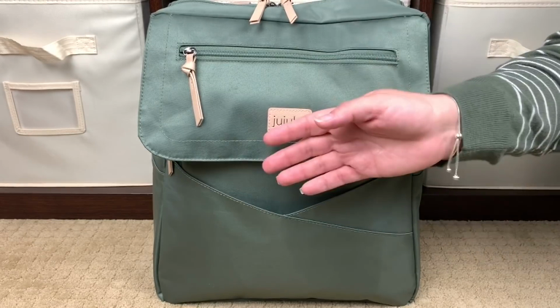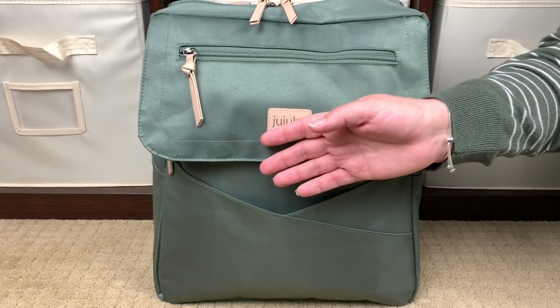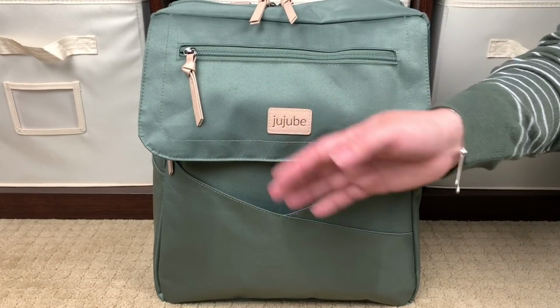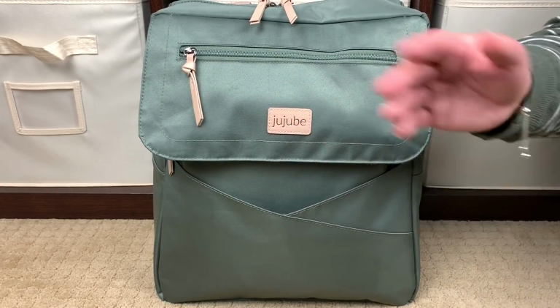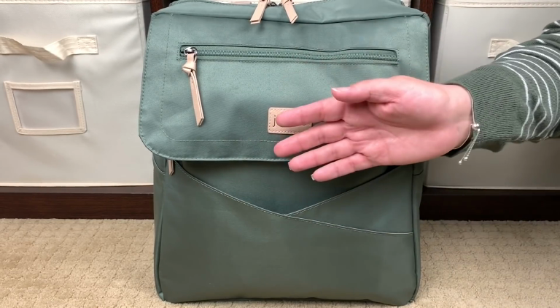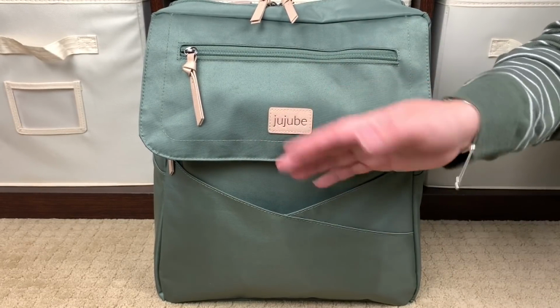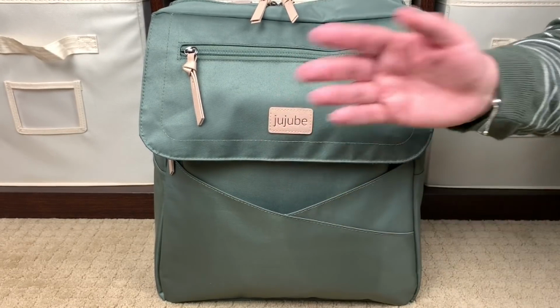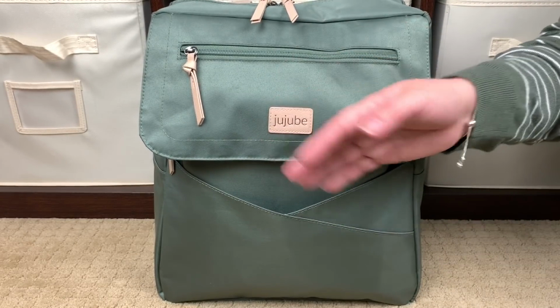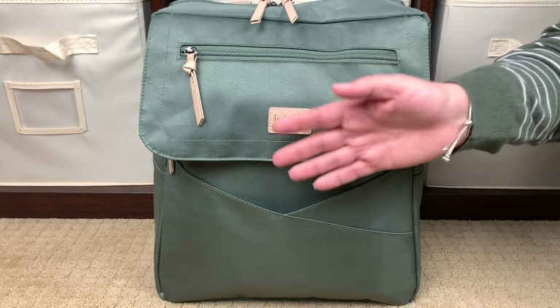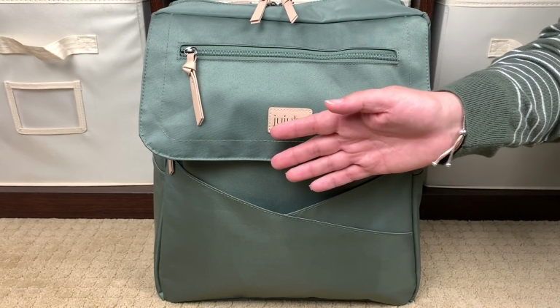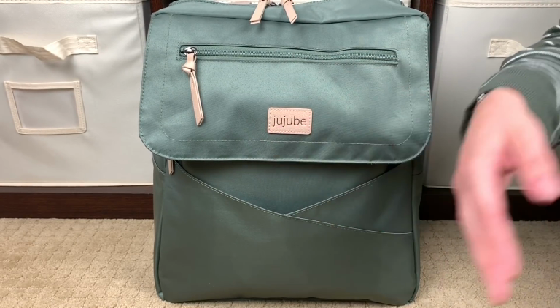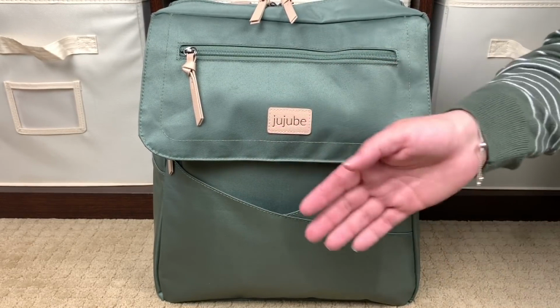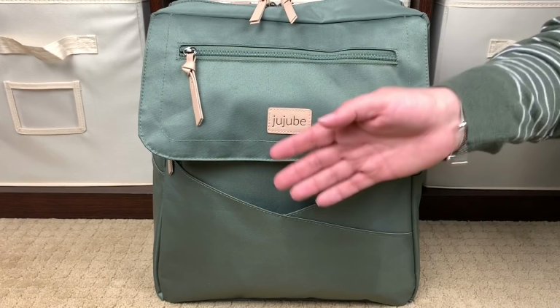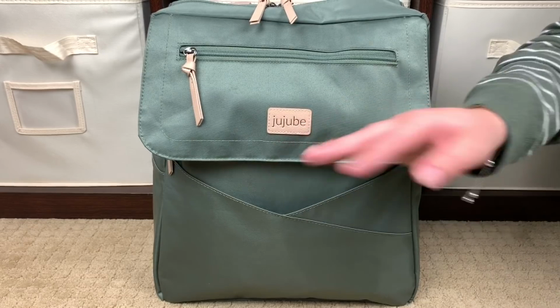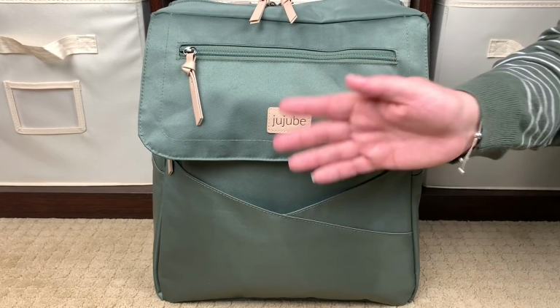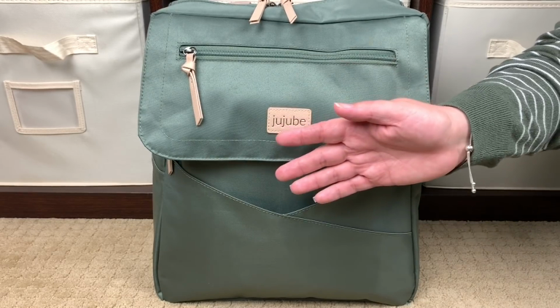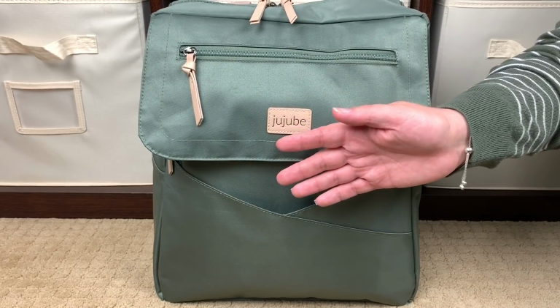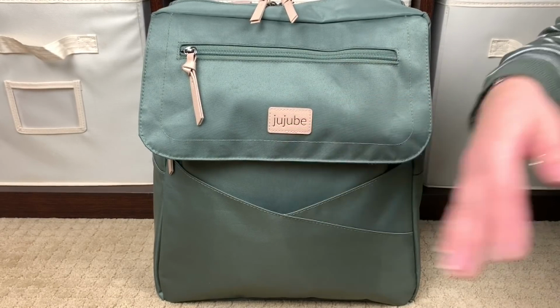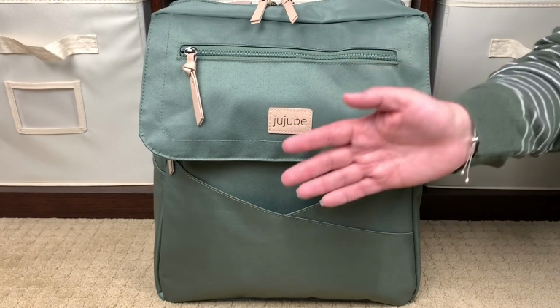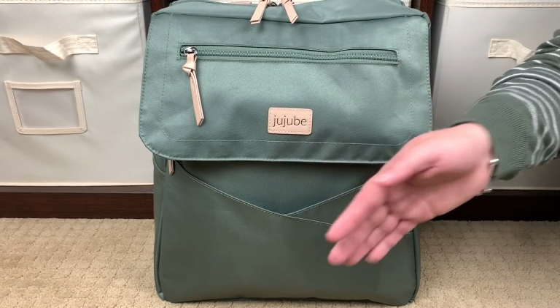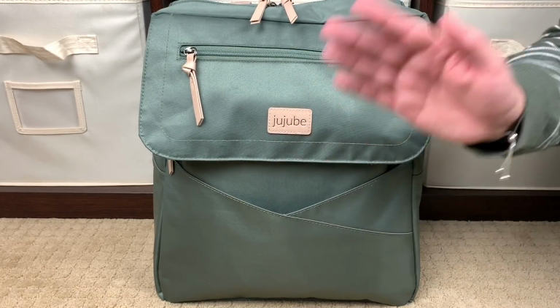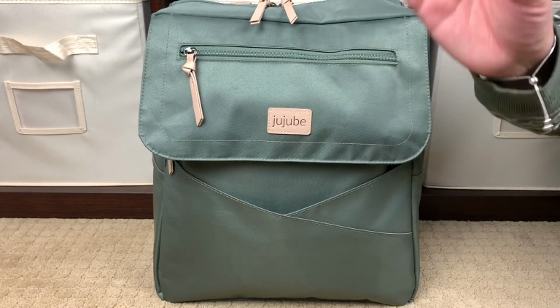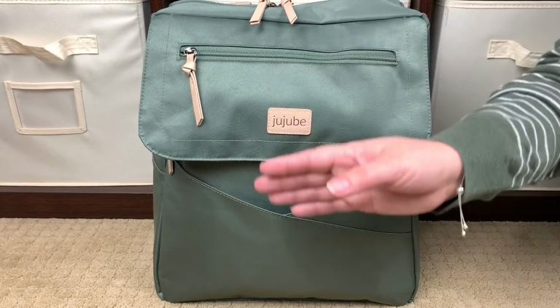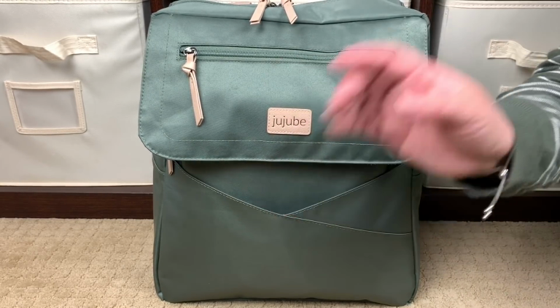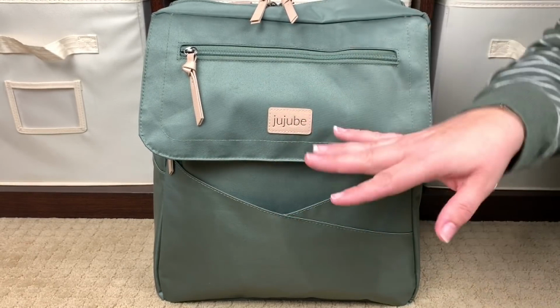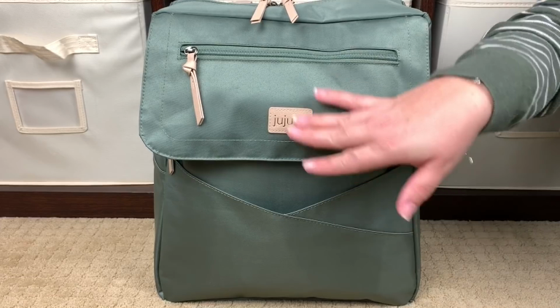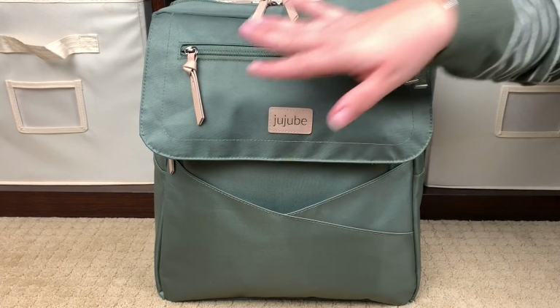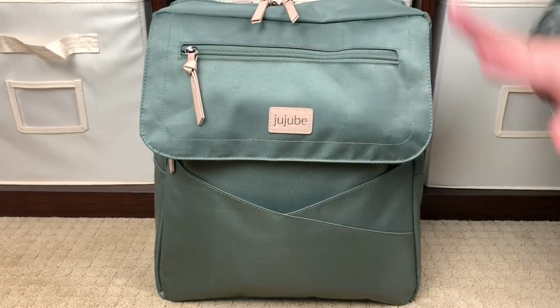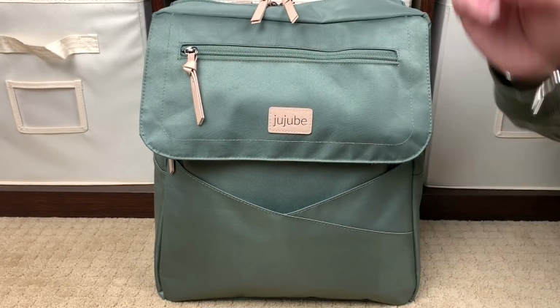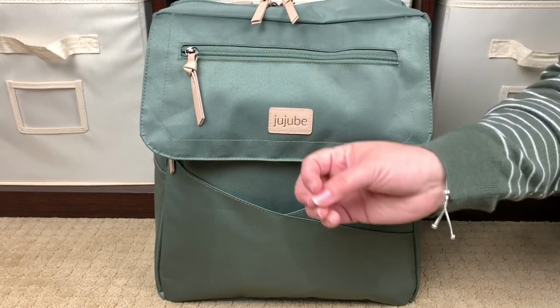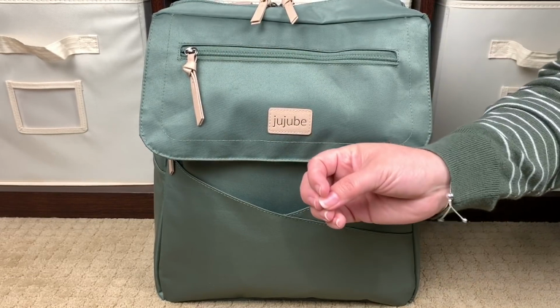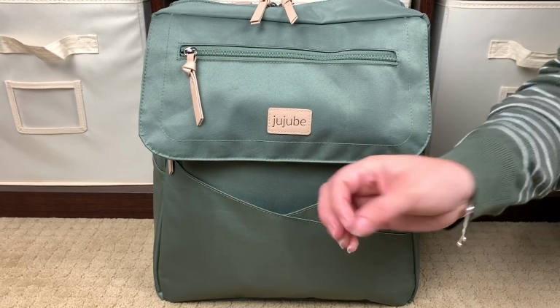Just like any other time you'd wash a bag, you want to put it inside something else like a pillowcase to help protect it. You obviously wouldn't dry it — just like you wouldn't put any other bag in the dryer, you hang it to dry. Know that you'll be taking a small risk with the vegan leather trim if you decide to do that.